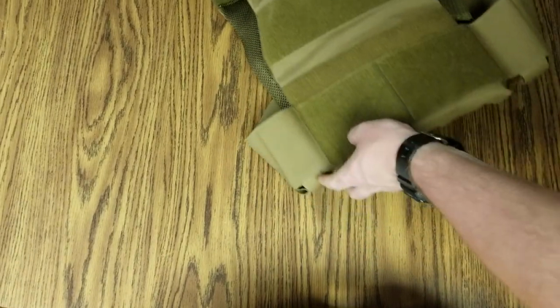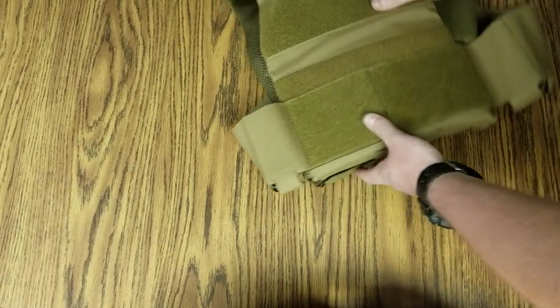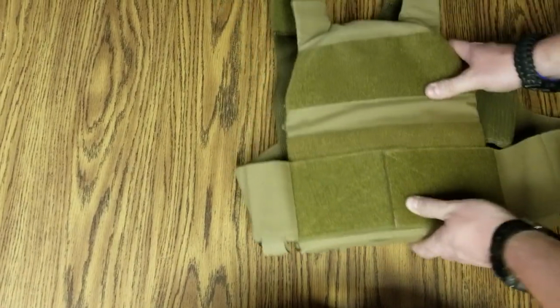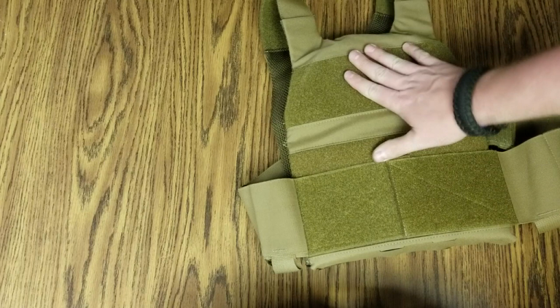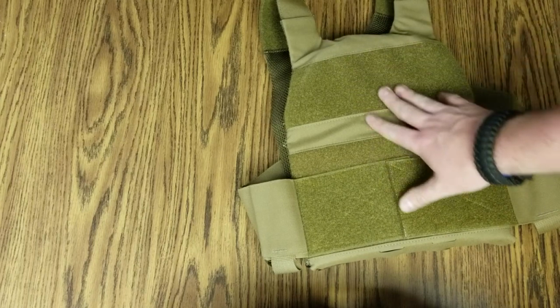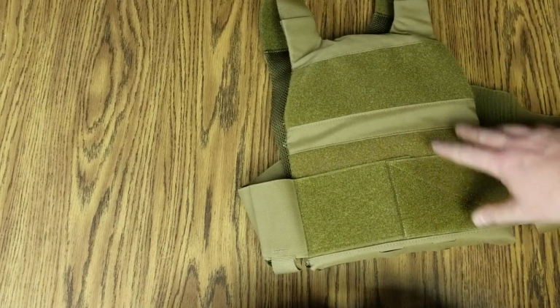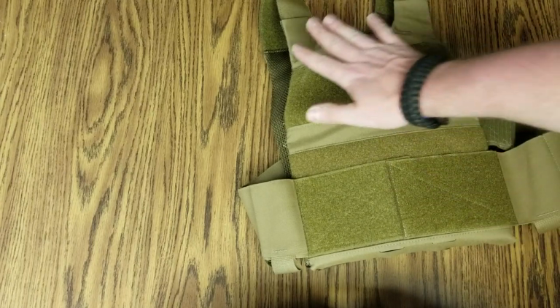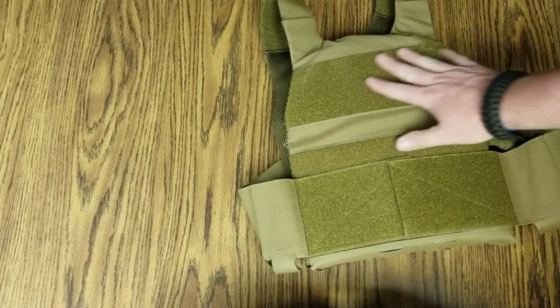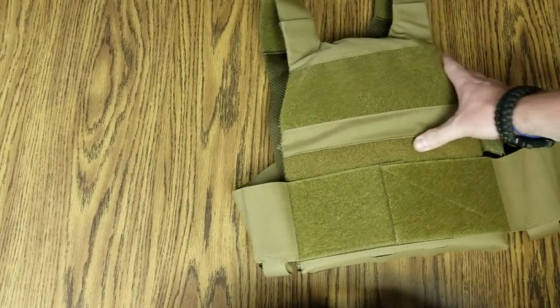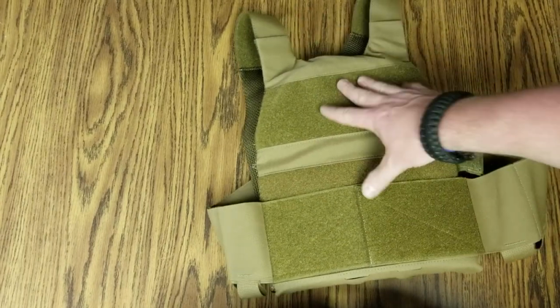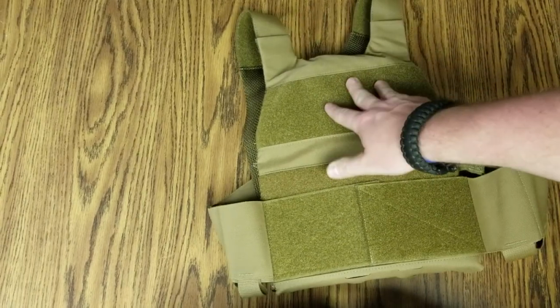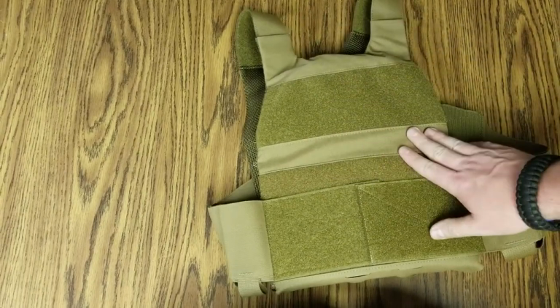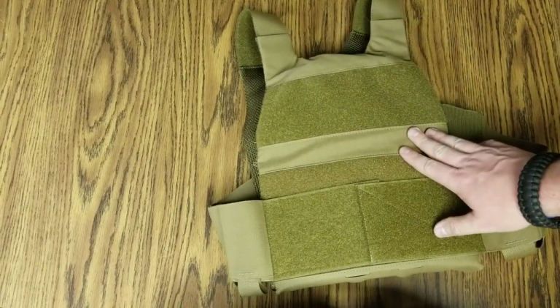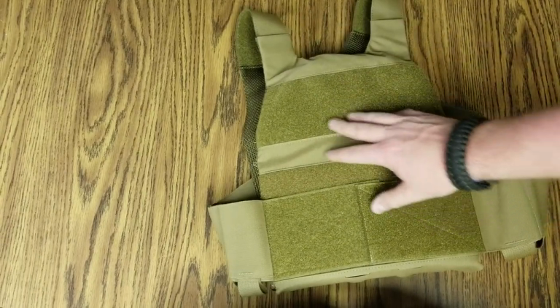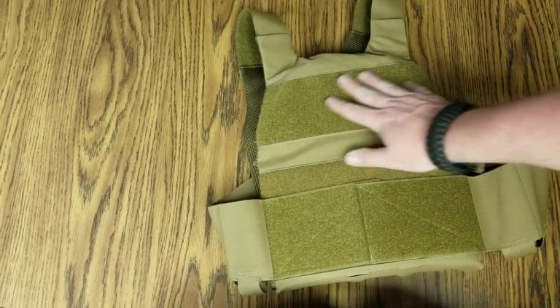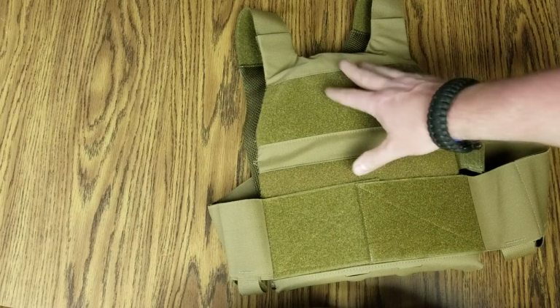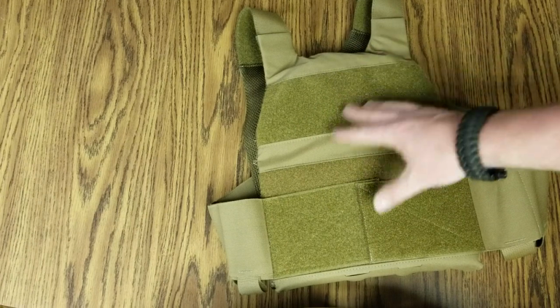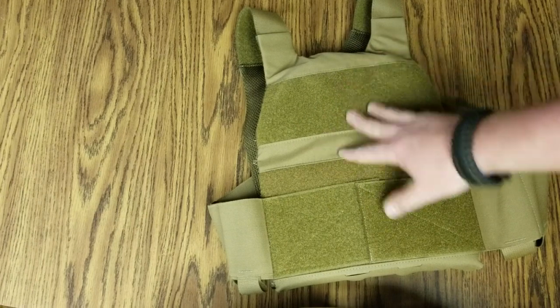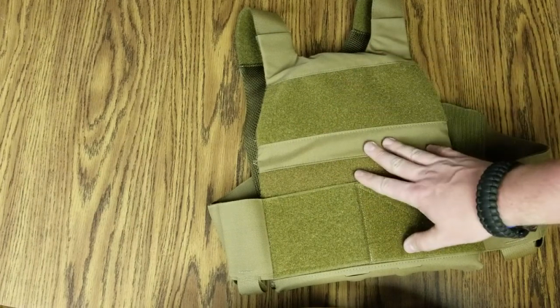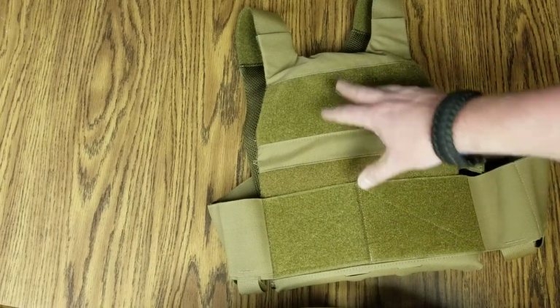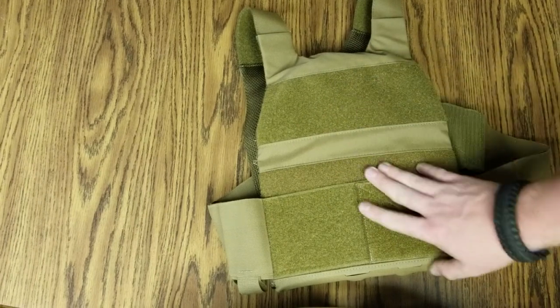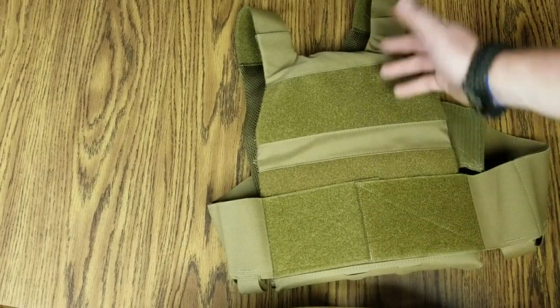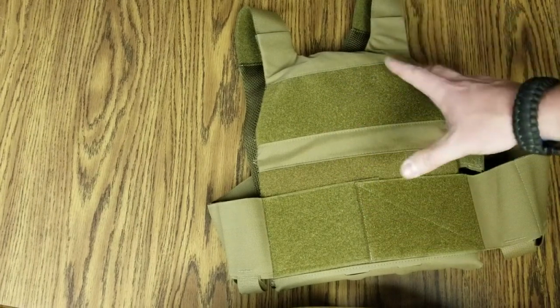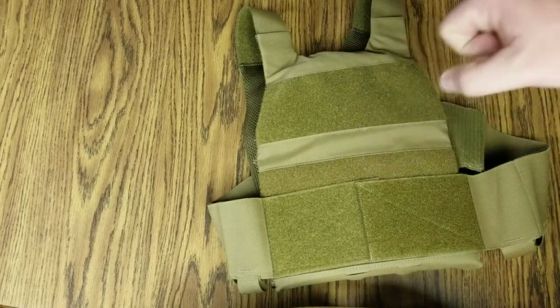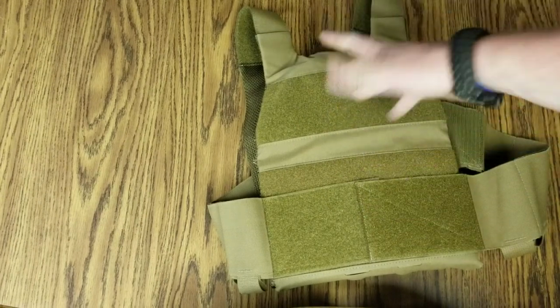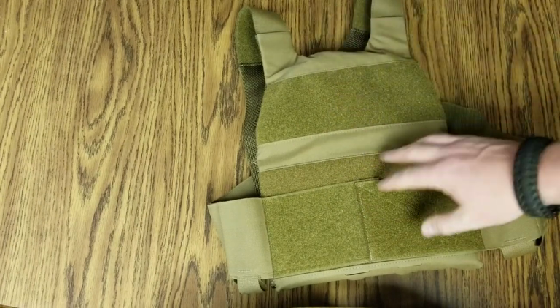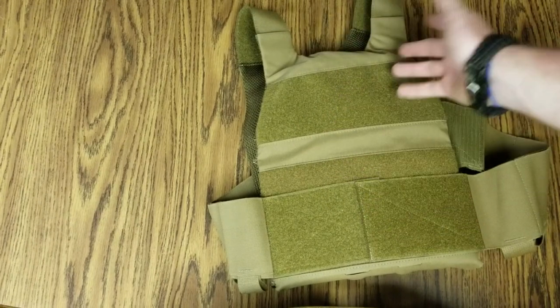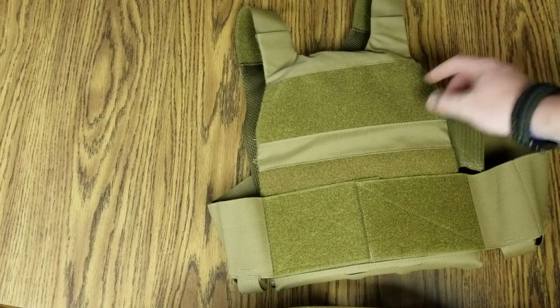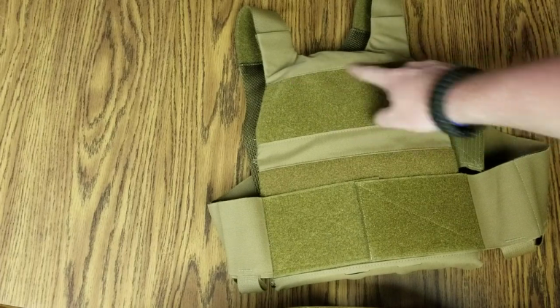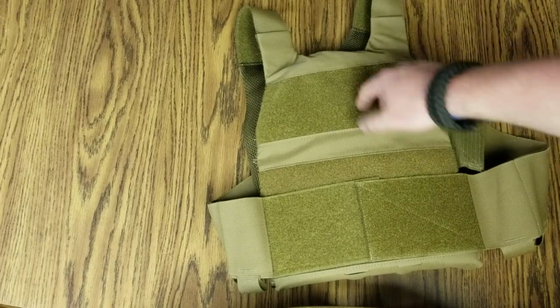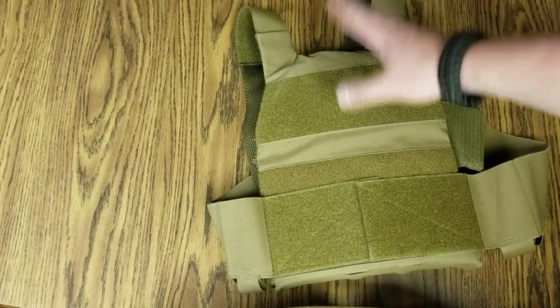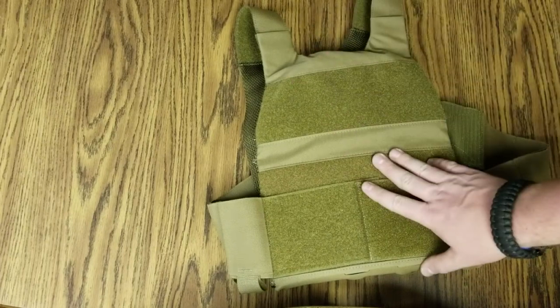On the back, there's more velcro, so you can velcro packs to it — extra bags, med kit, battle buddy stuff. Spare mags for your battle buddy to grab off, however you want to set it up. Name tape, cool guy patches.